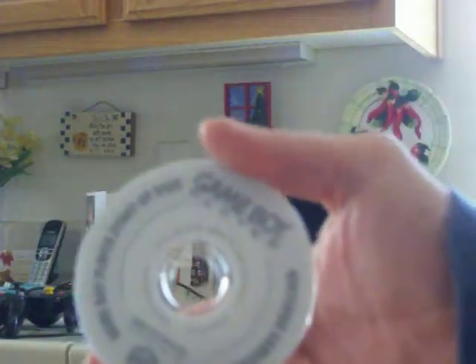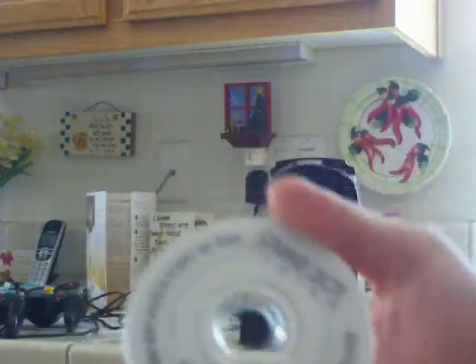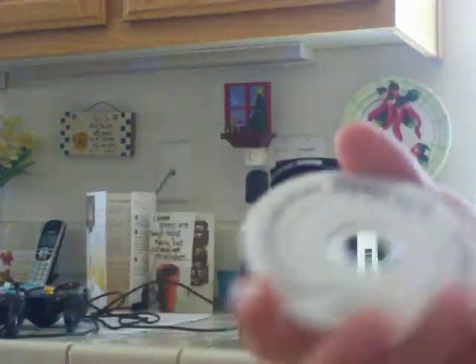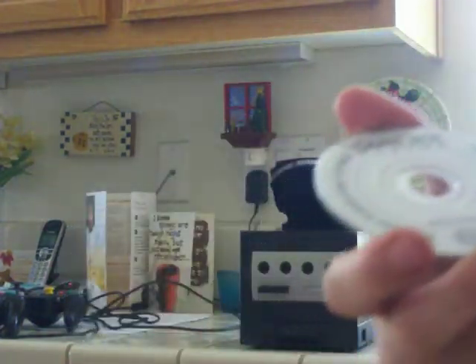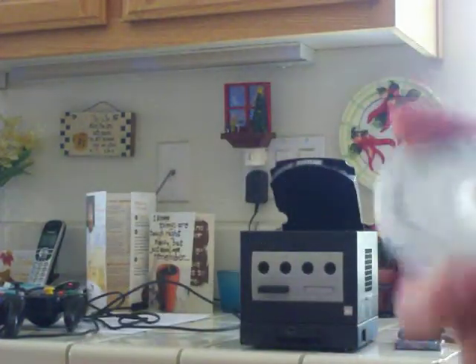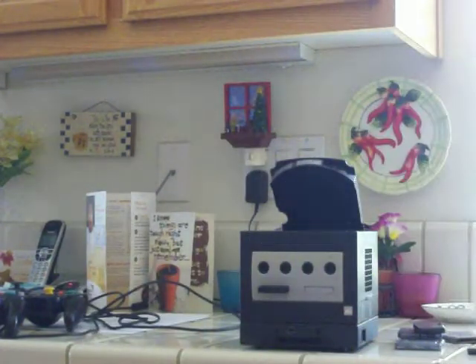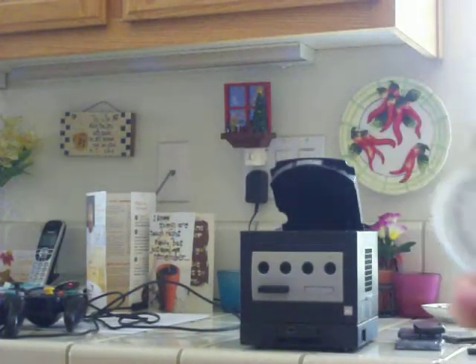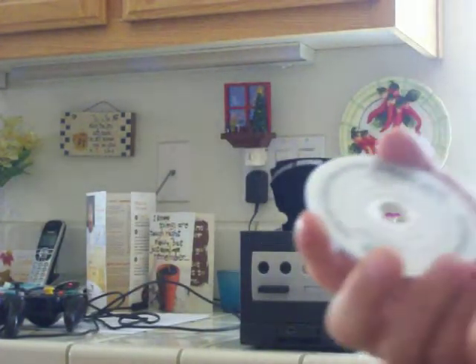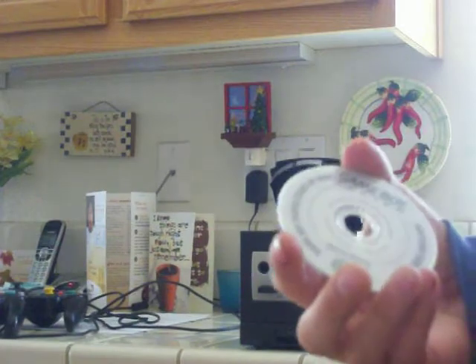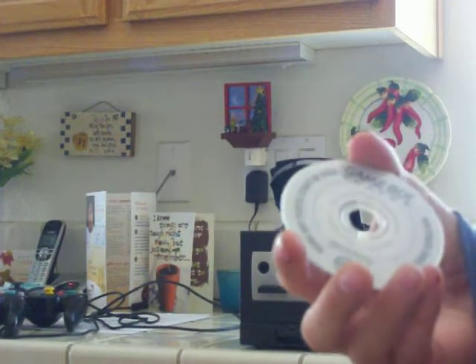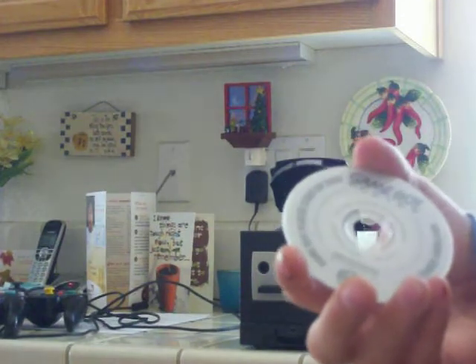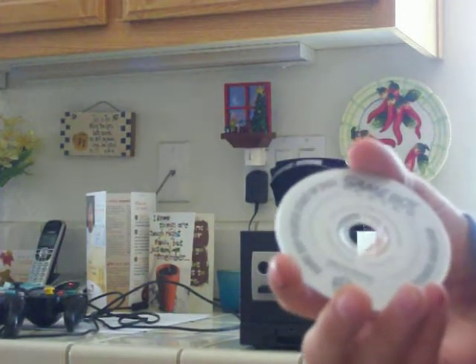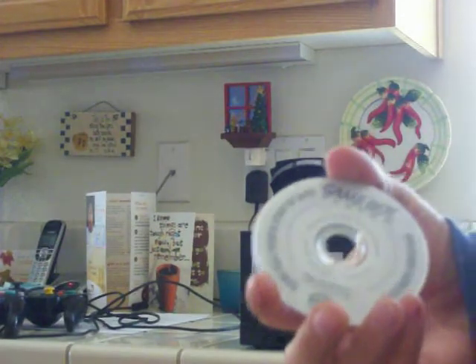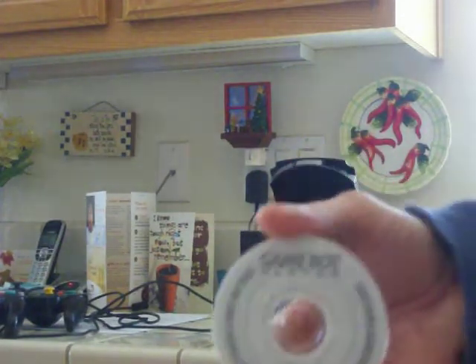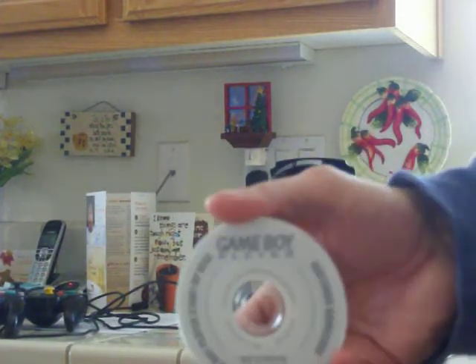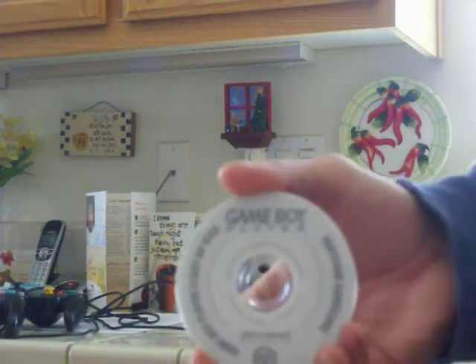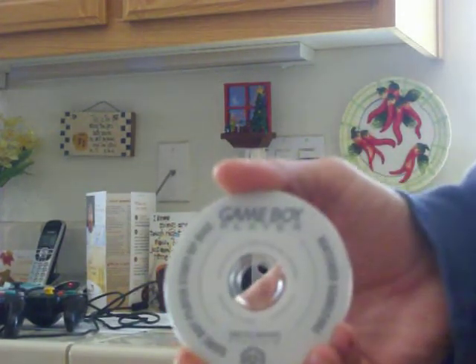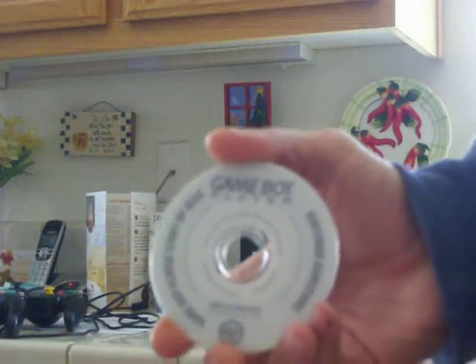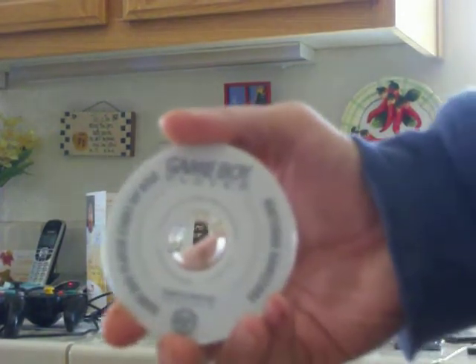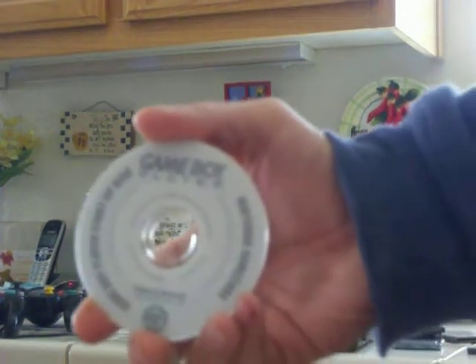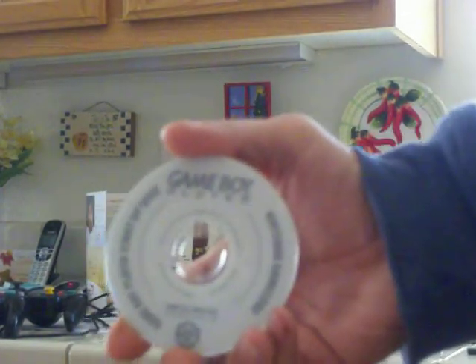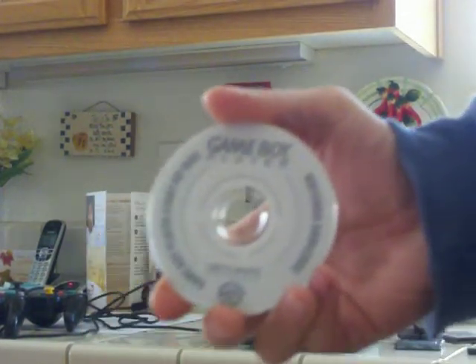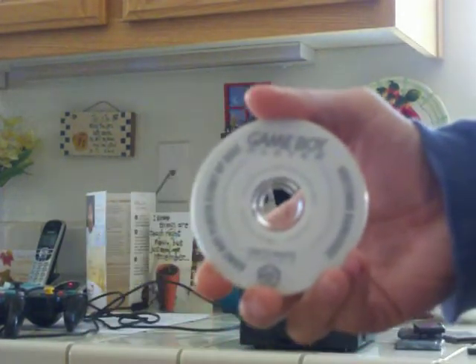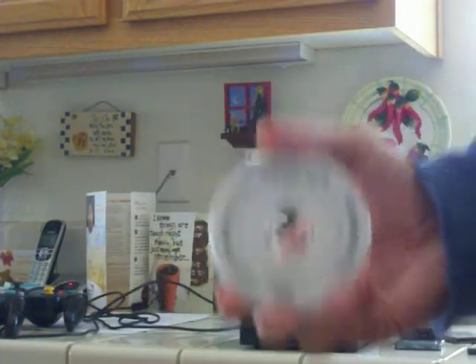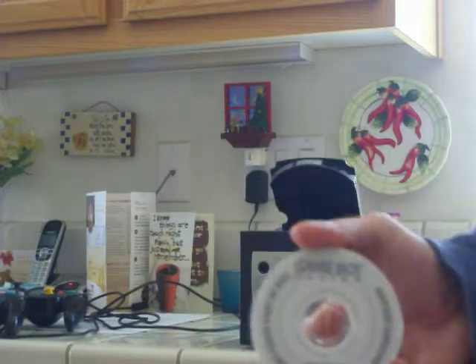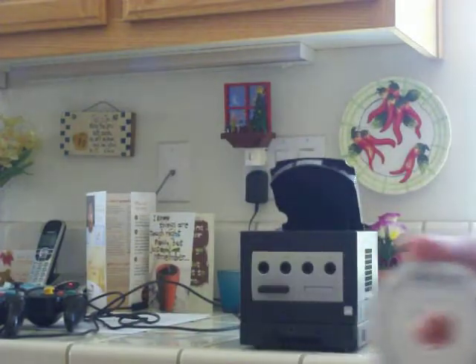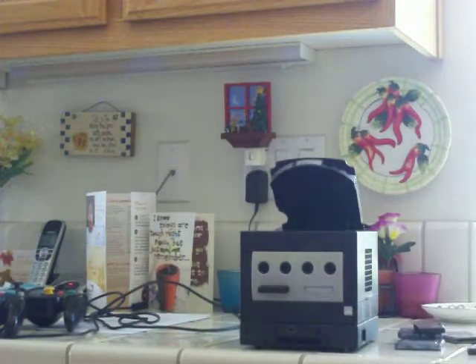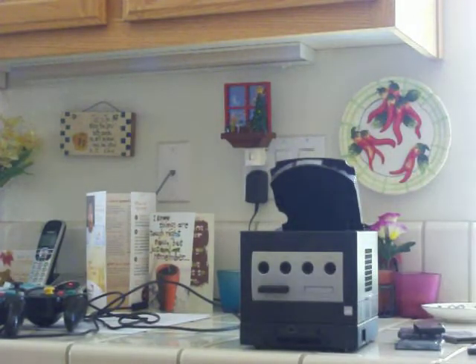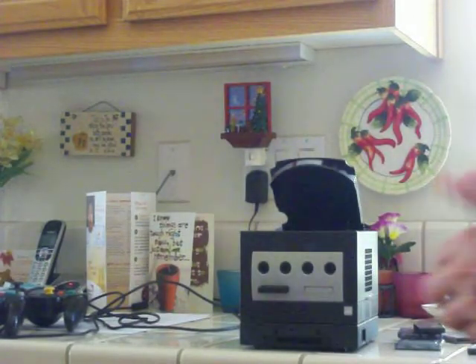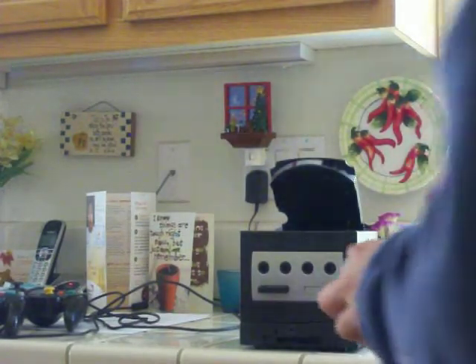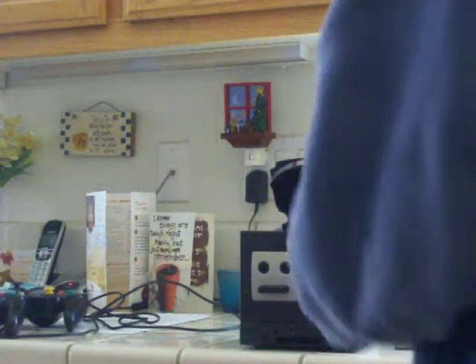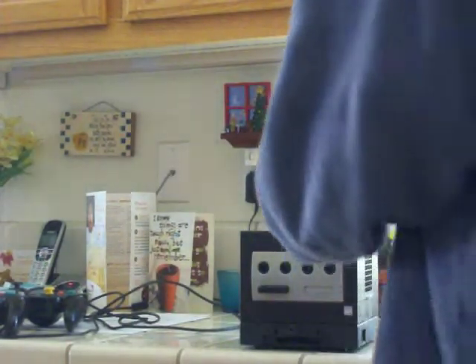Now, this here is the disc you have to use to play your GameBoy games with the GameBoy Player, and I'll talk about that in a minute.